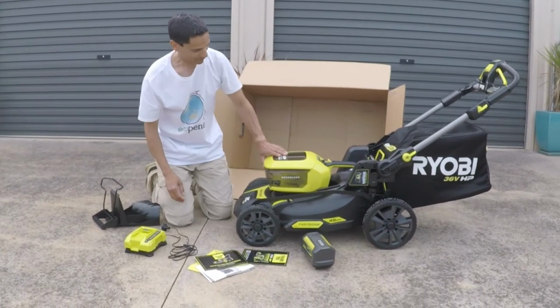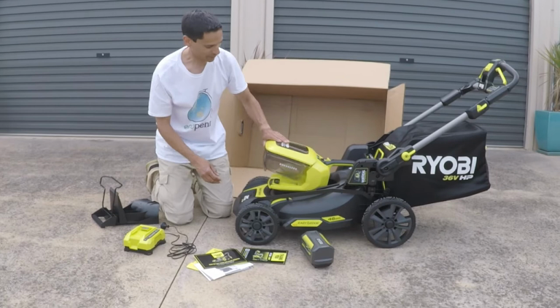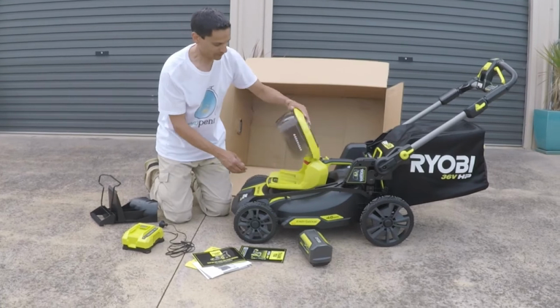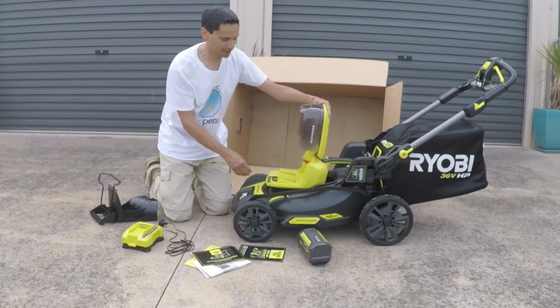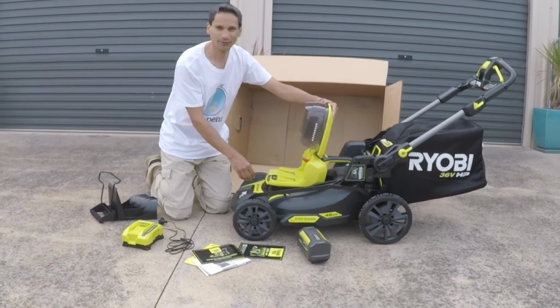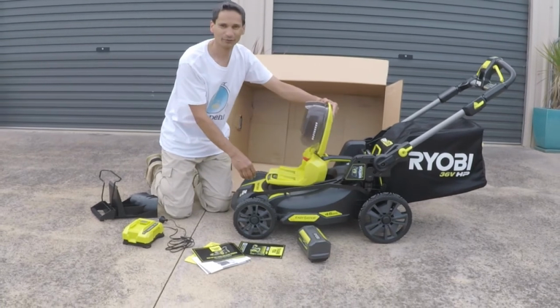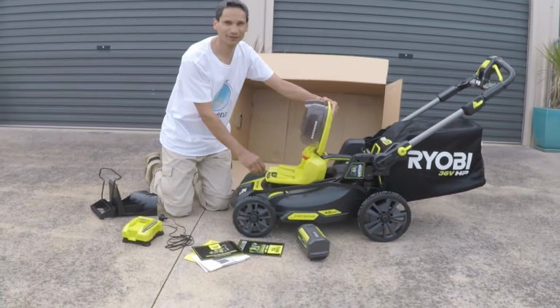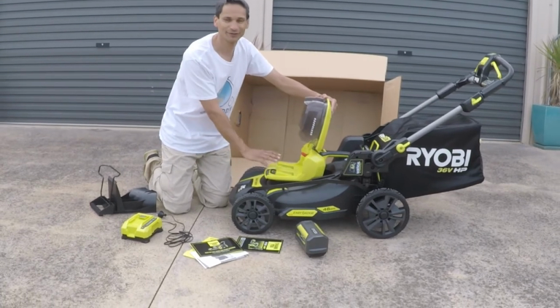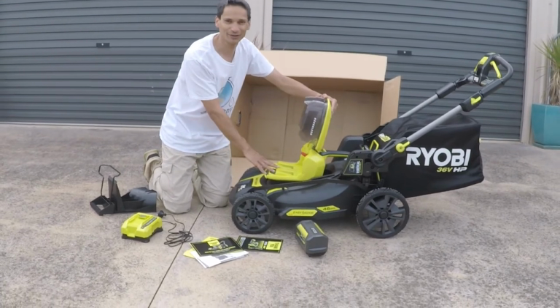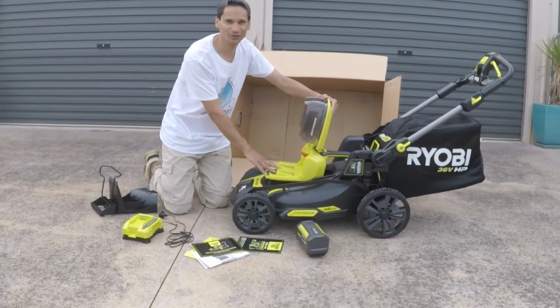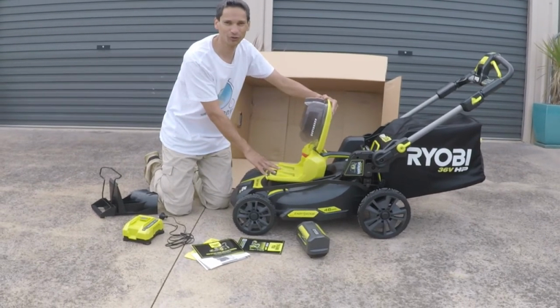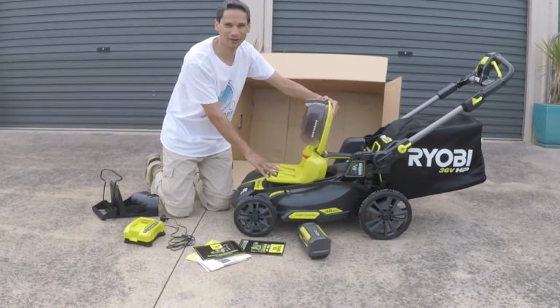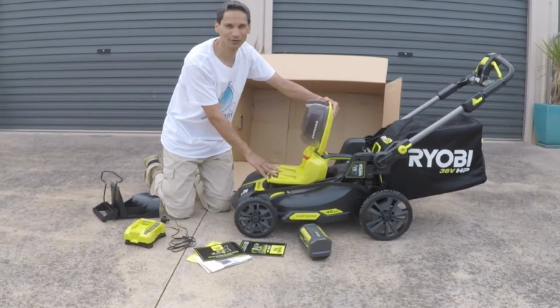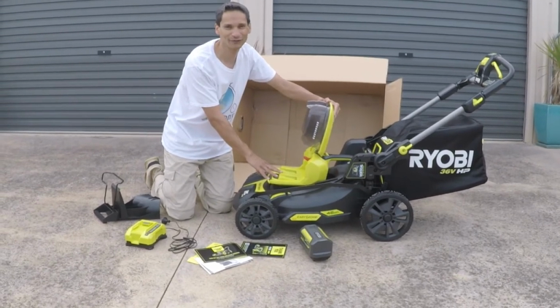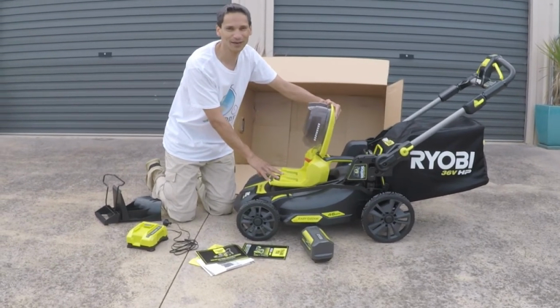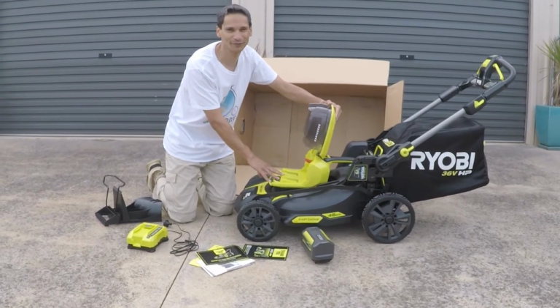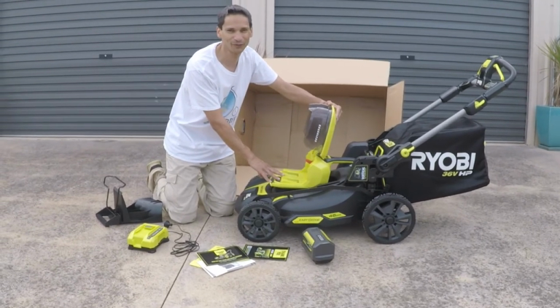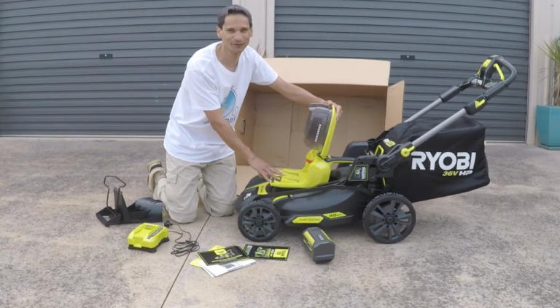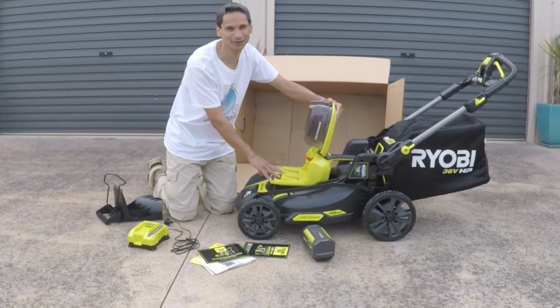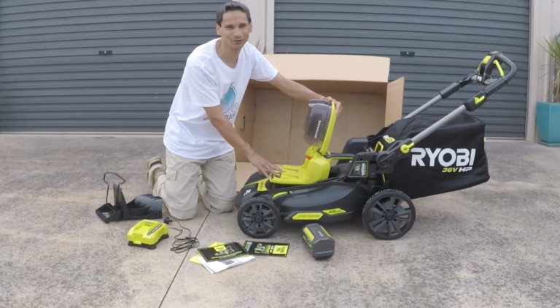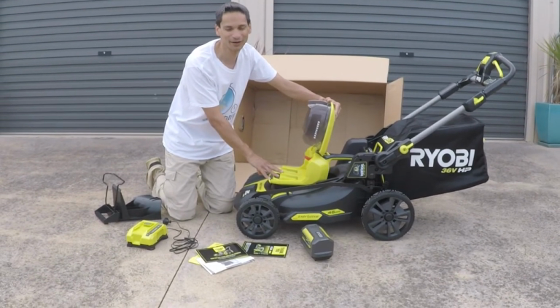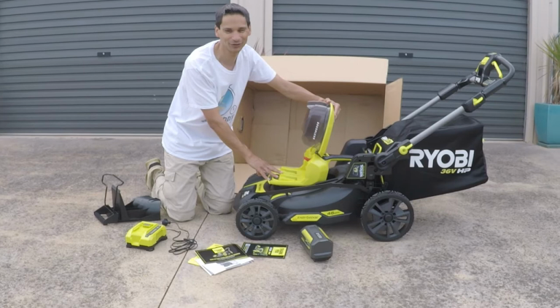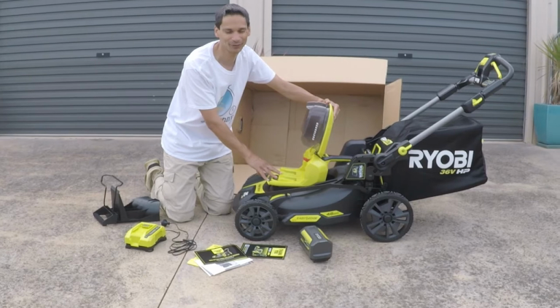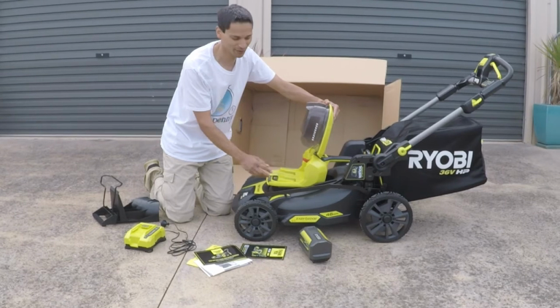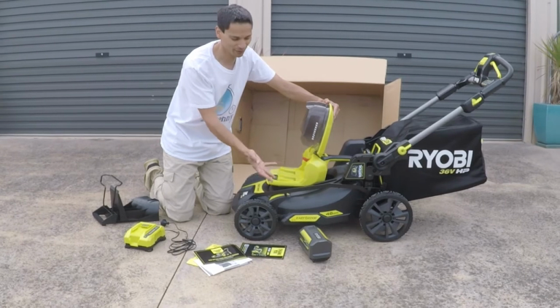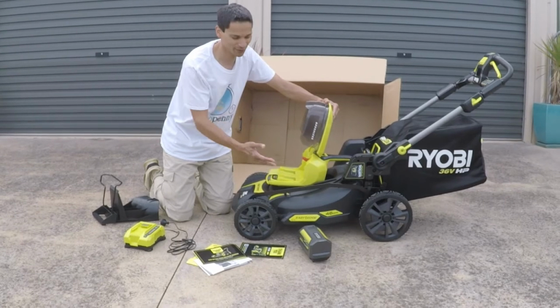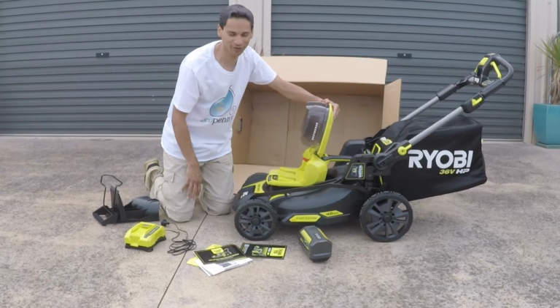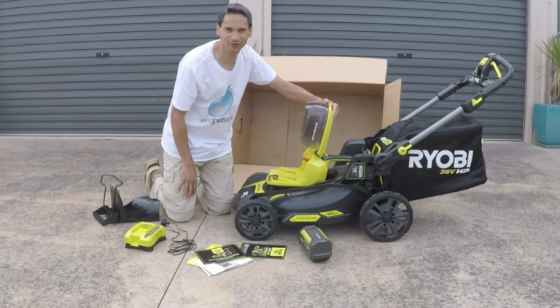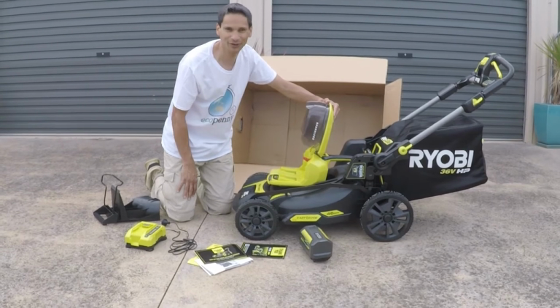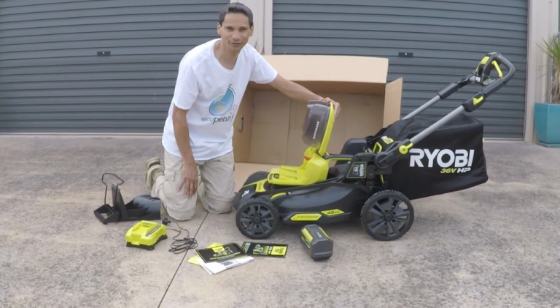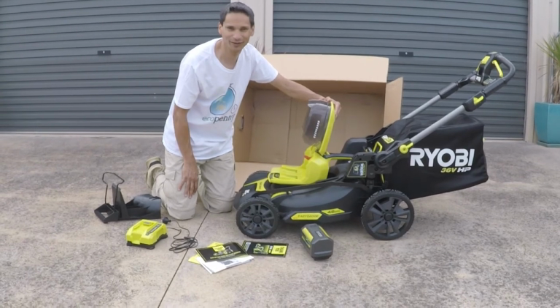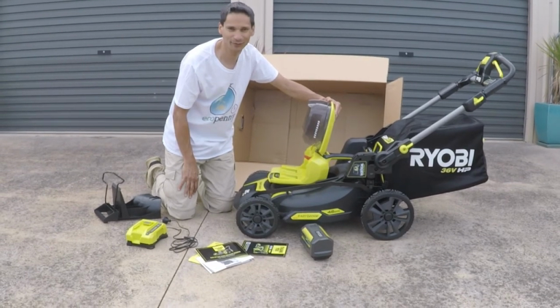With this particular model, you can use two batteries for better performance and longer running time, or you can just use the battery that it comes with.